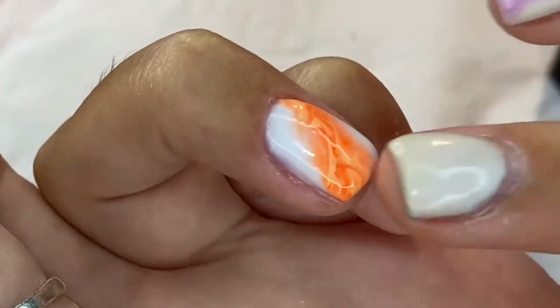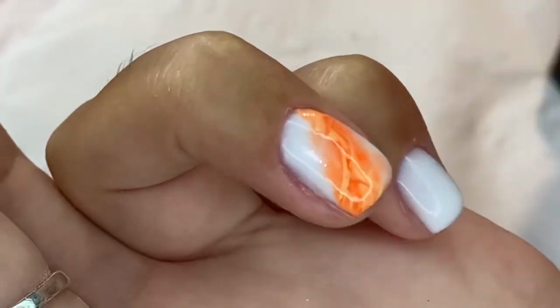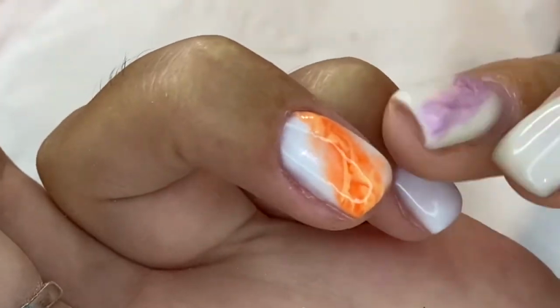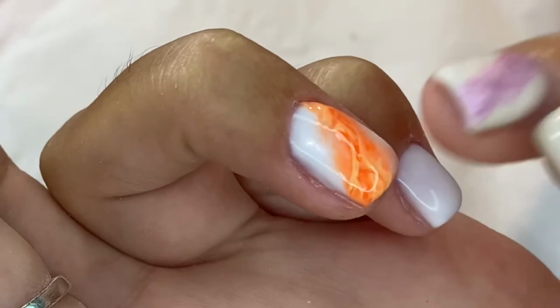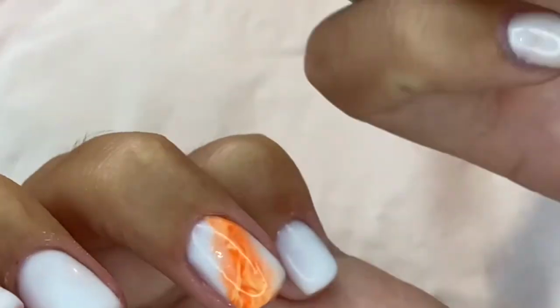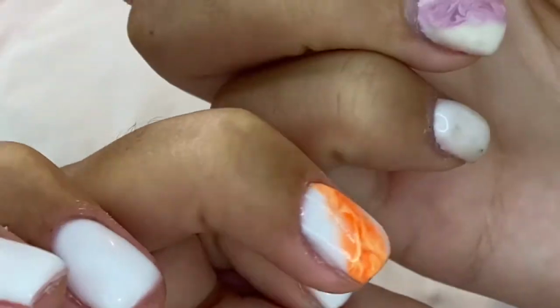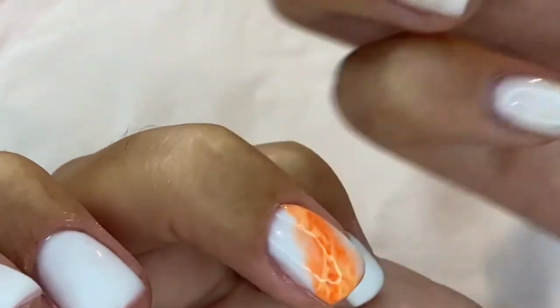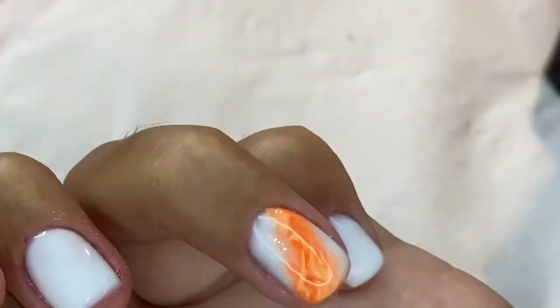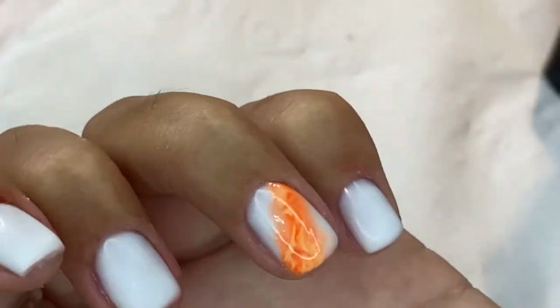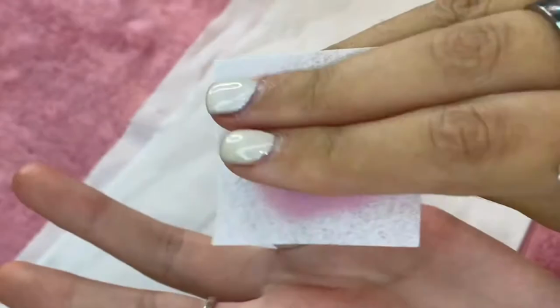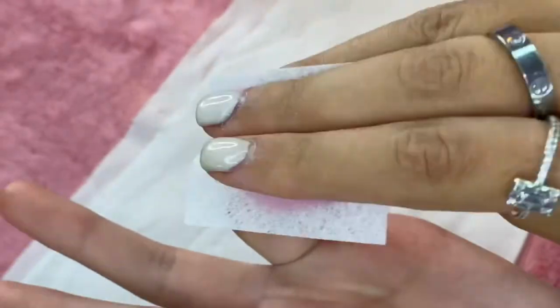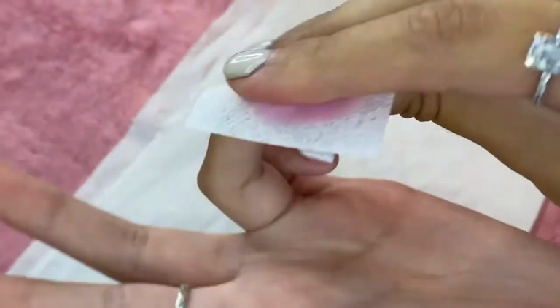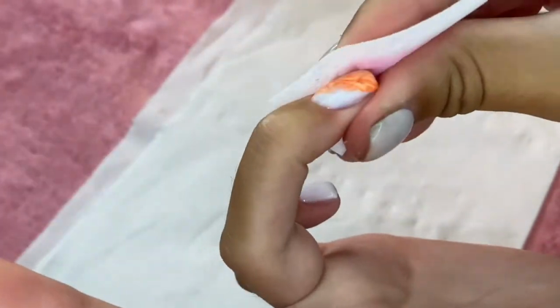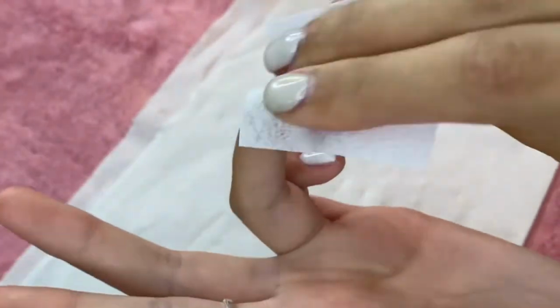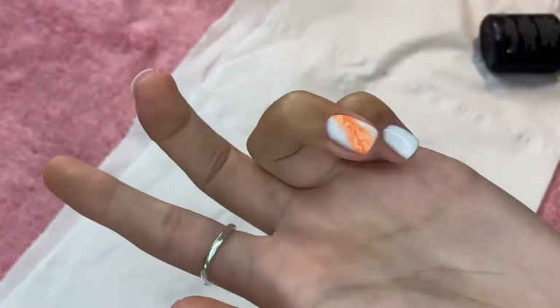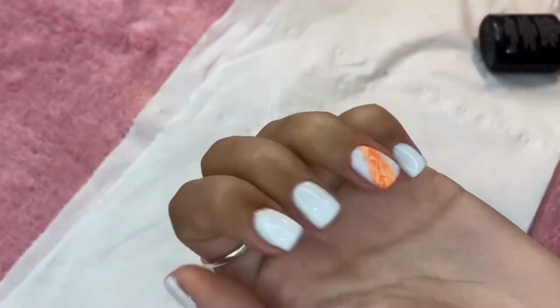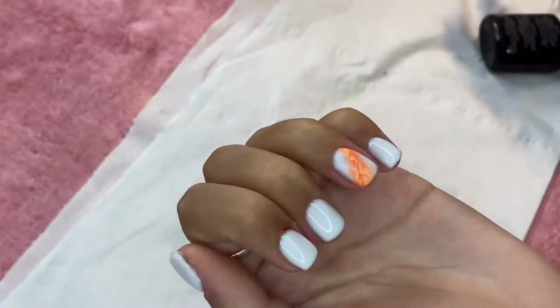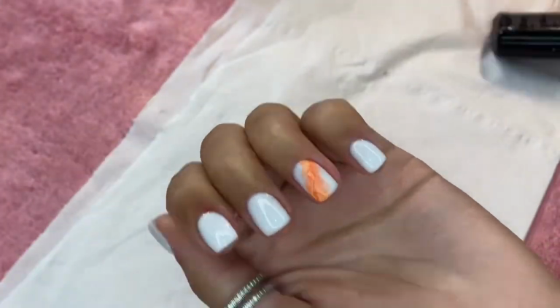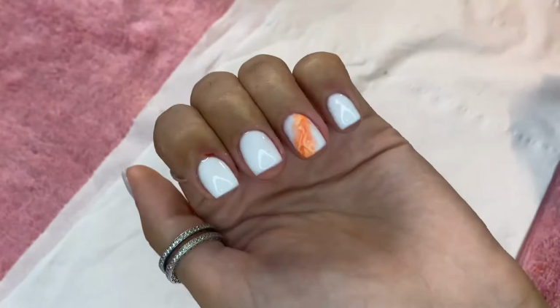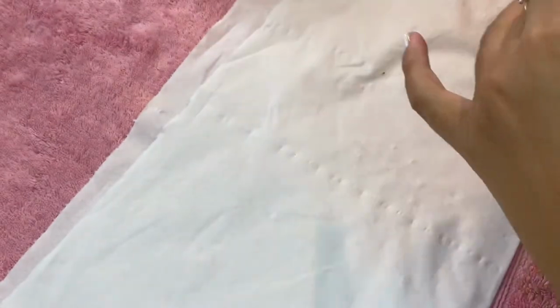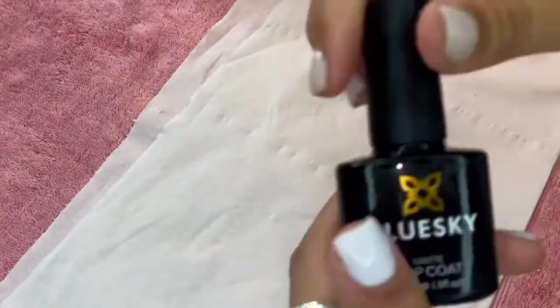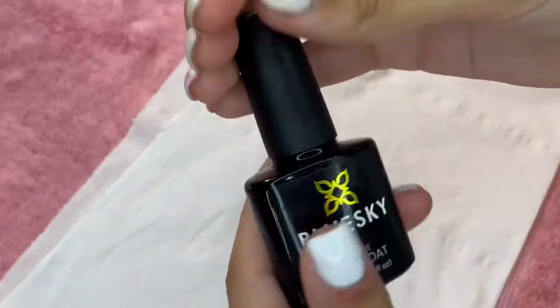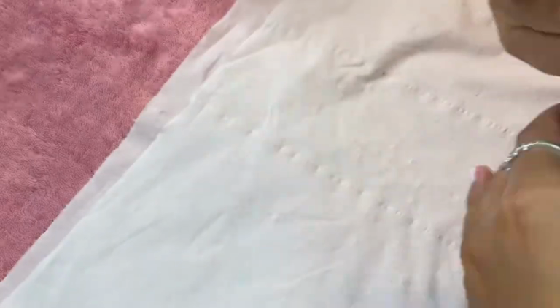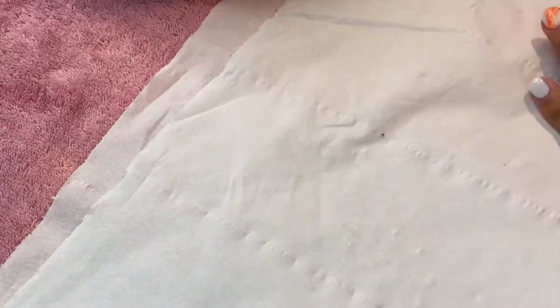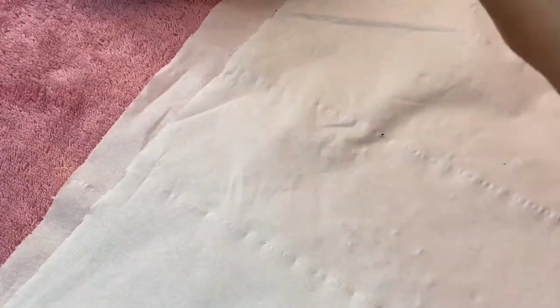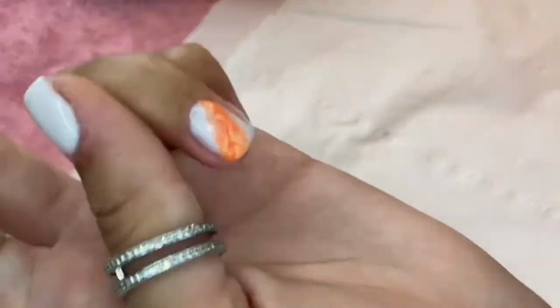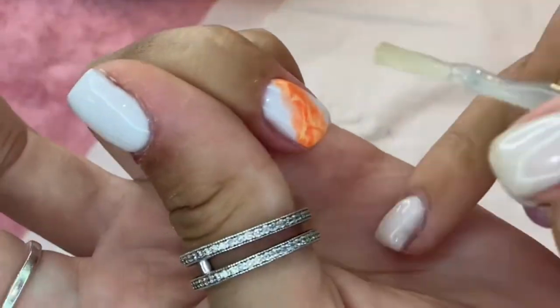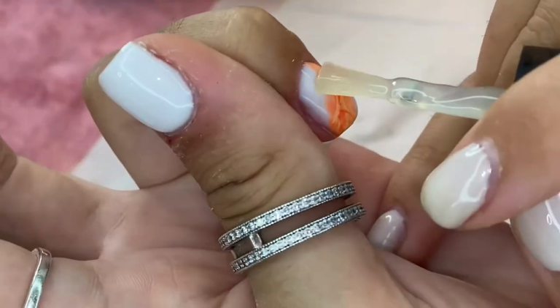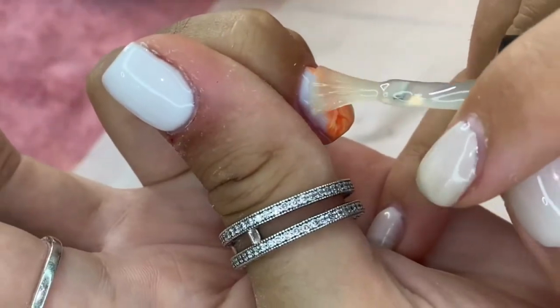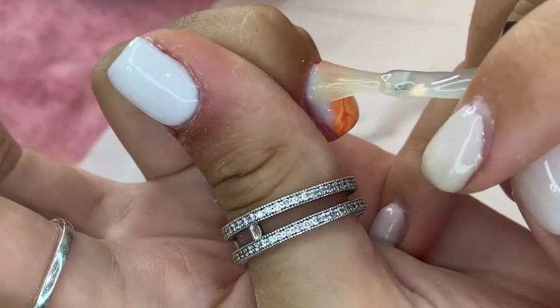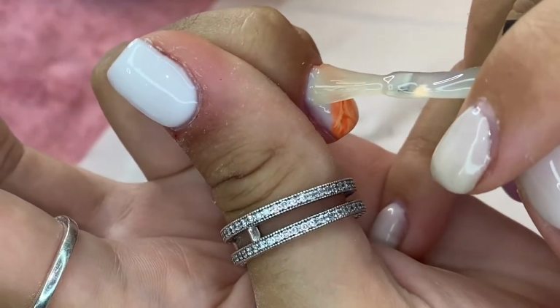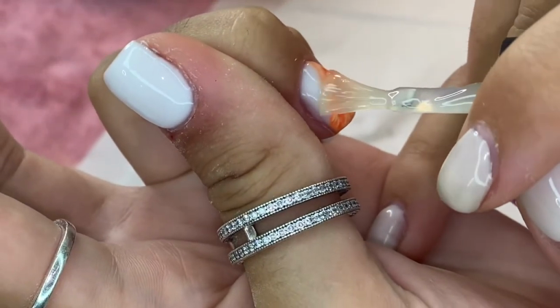I then pop it in the lamp to cure for 120 seconds. Once cured, I use my Procrum Wipe to remove the shine.